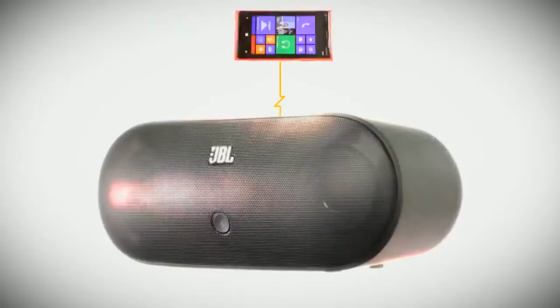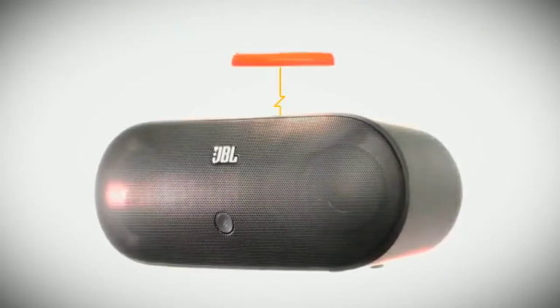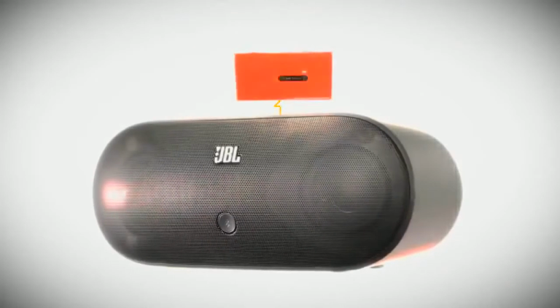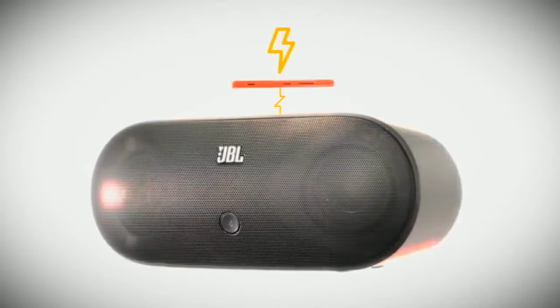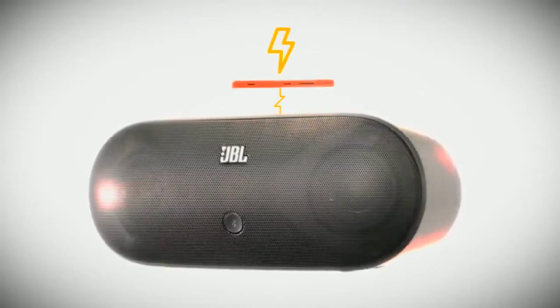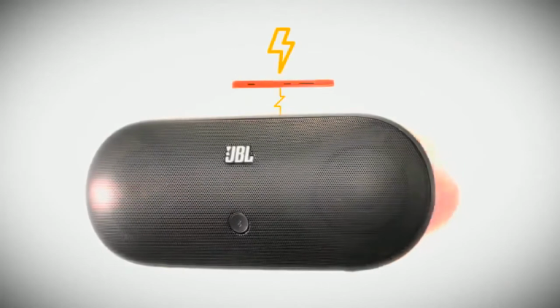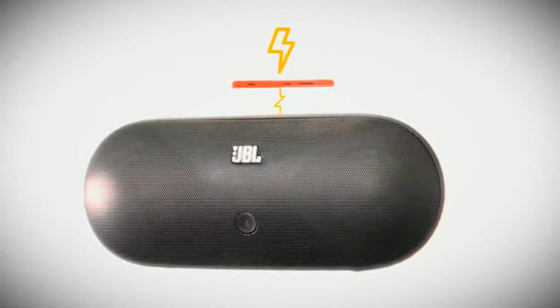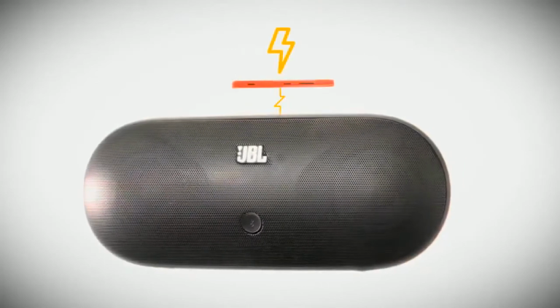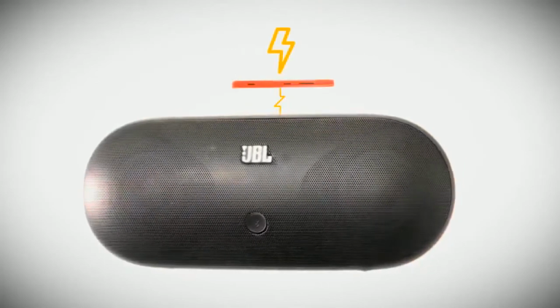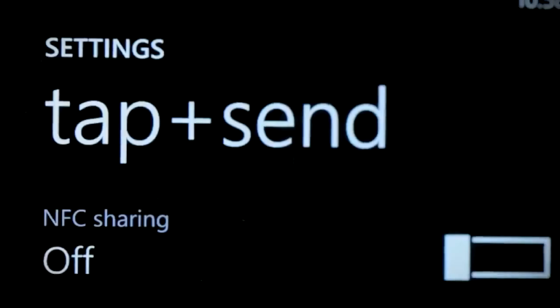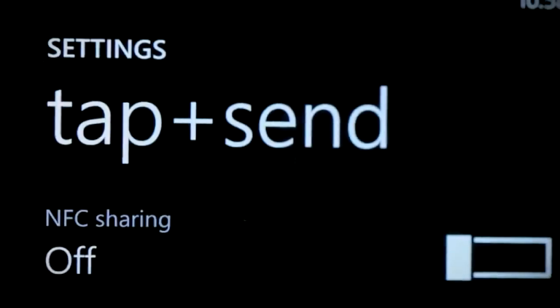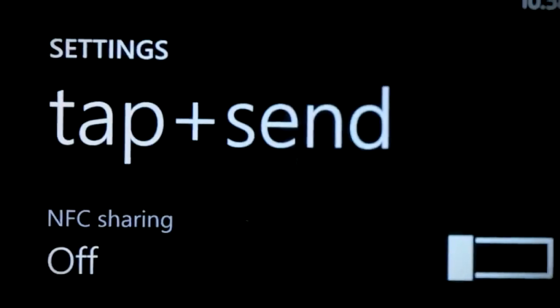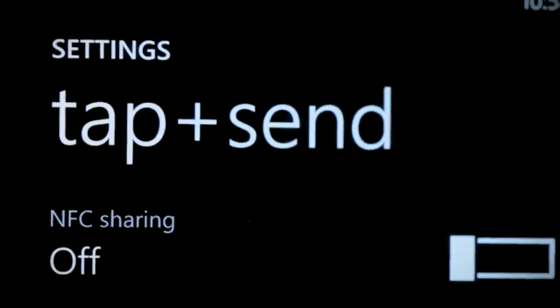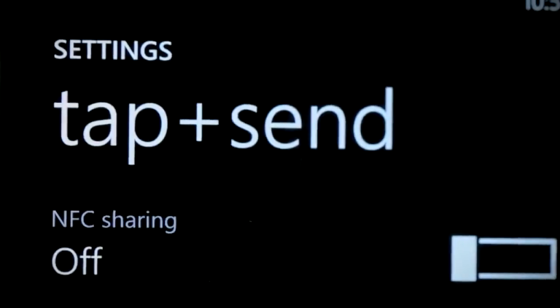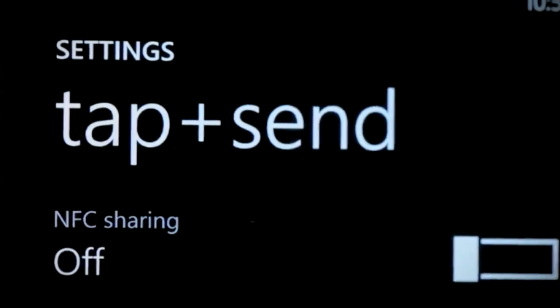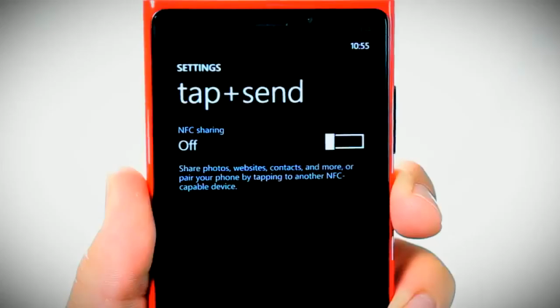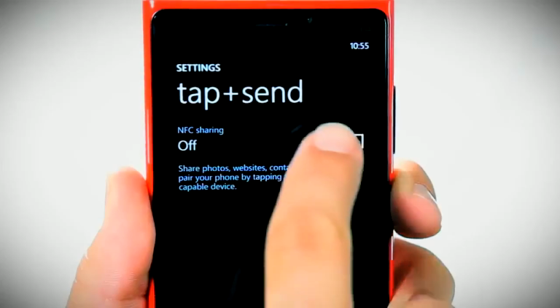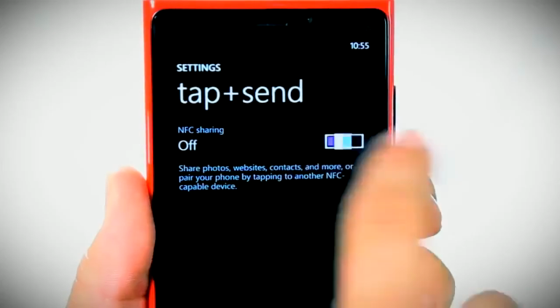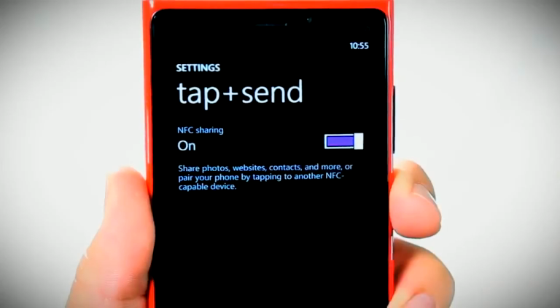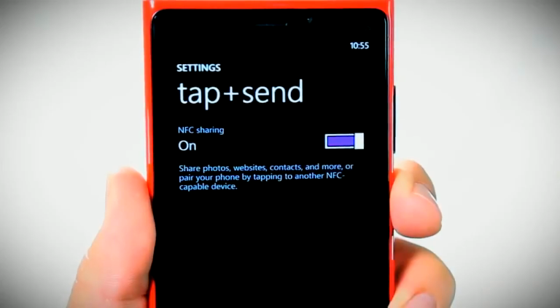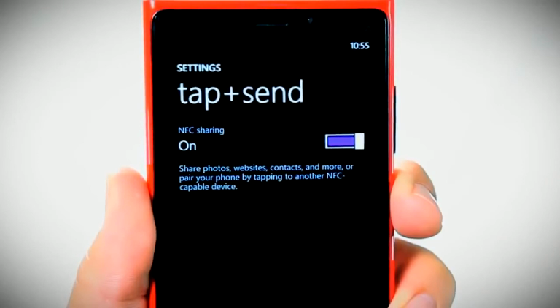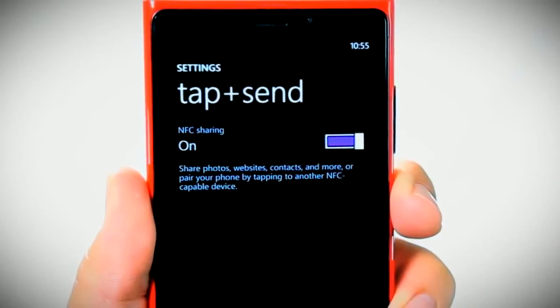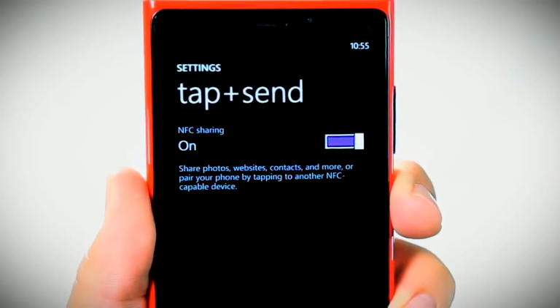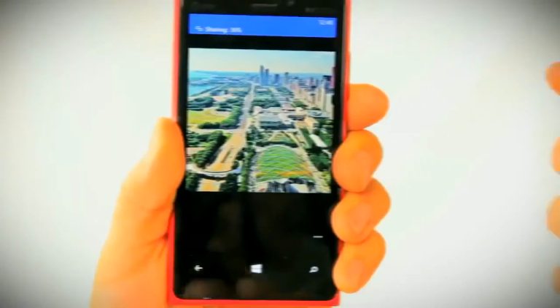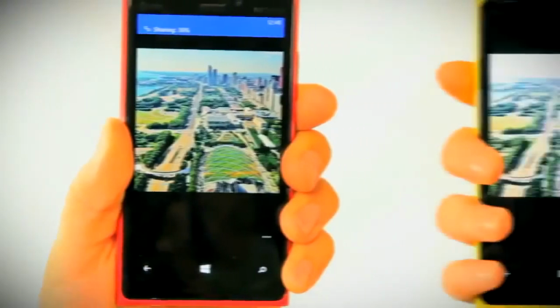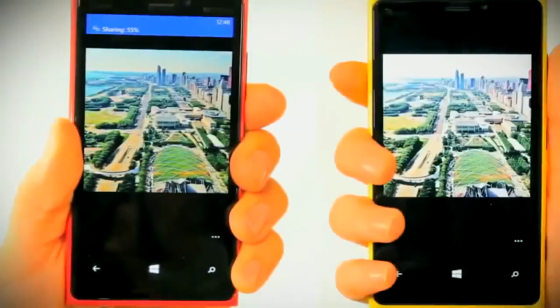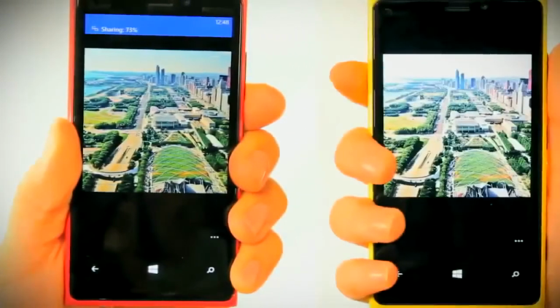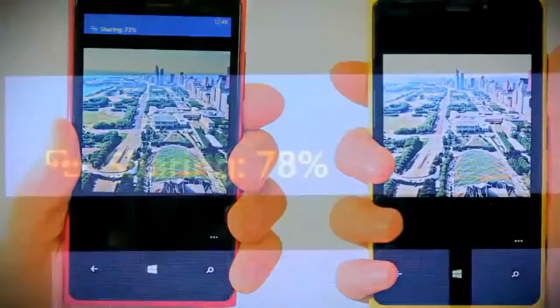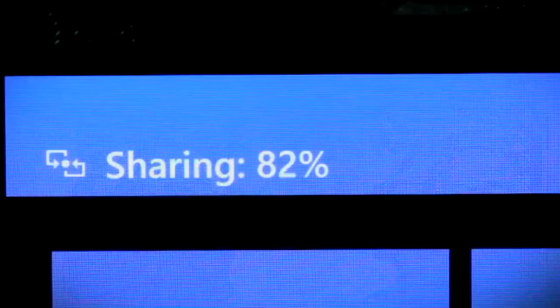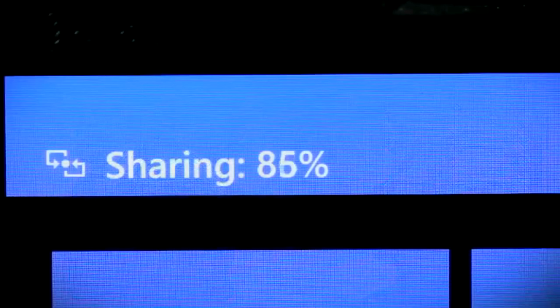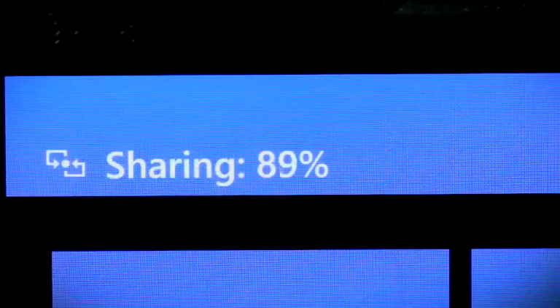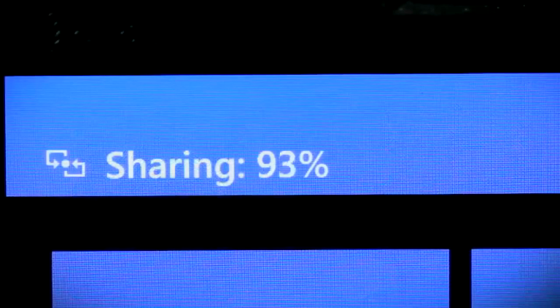The Lumia 920 comes with built-in wireless charging and open NFC technology. With NFC built-in, tap and send allows customers to instantly share pictures, documents and more.